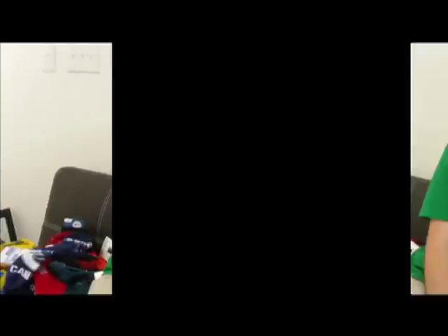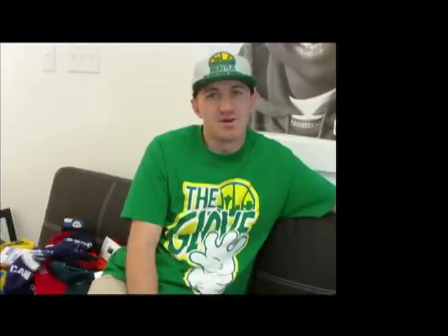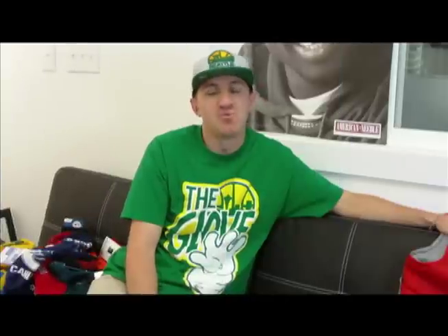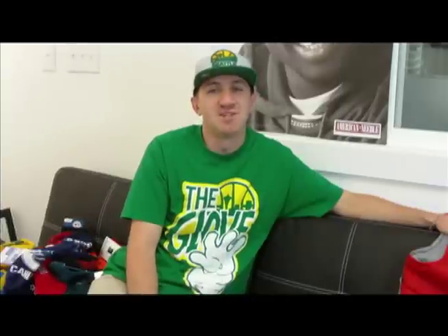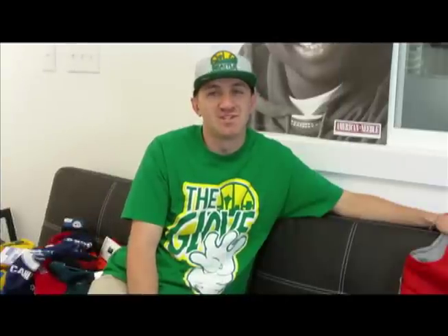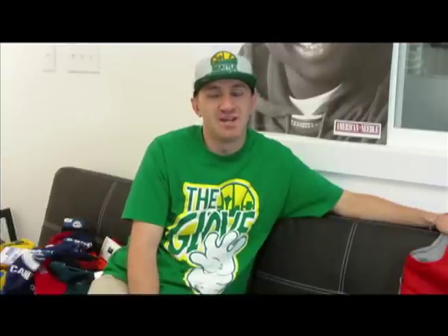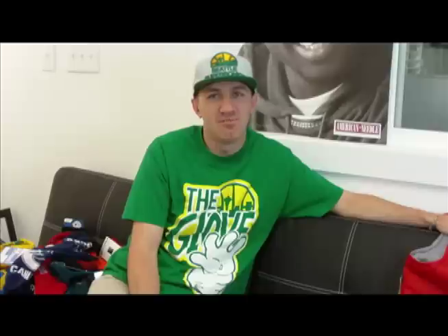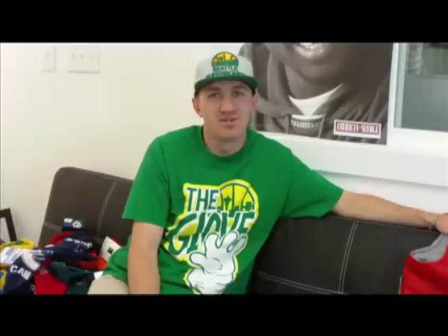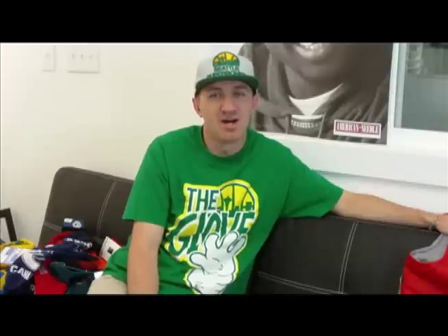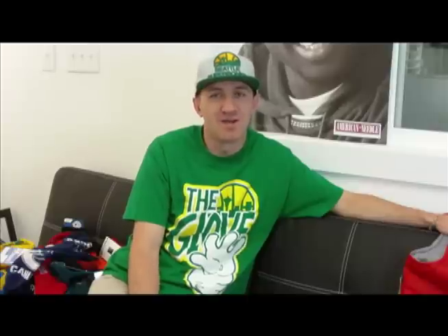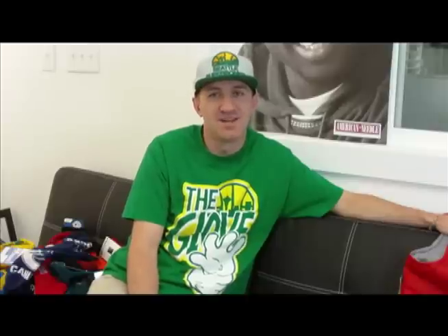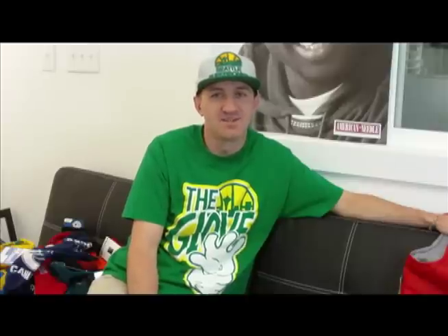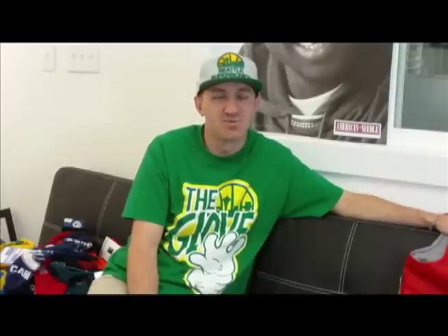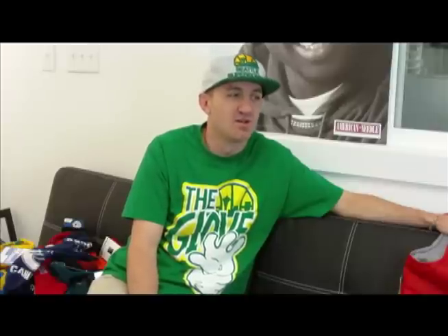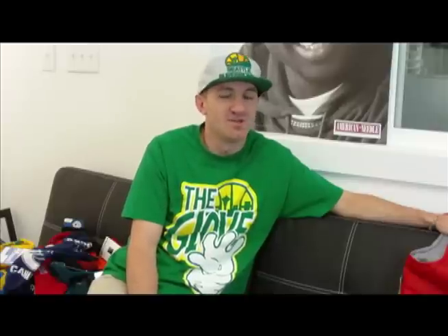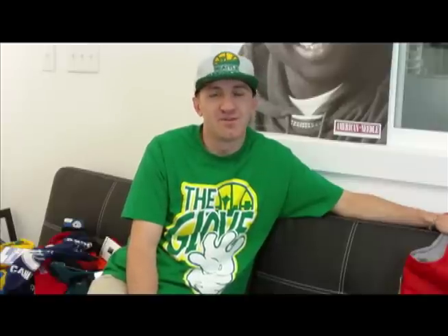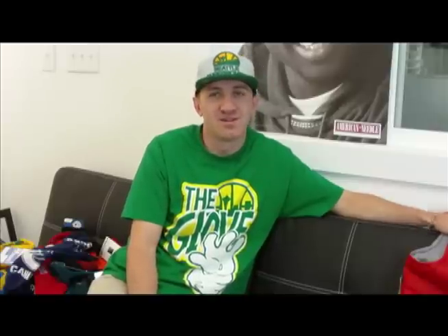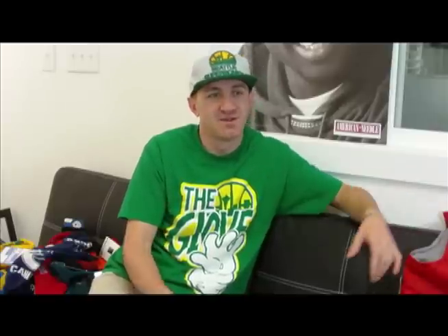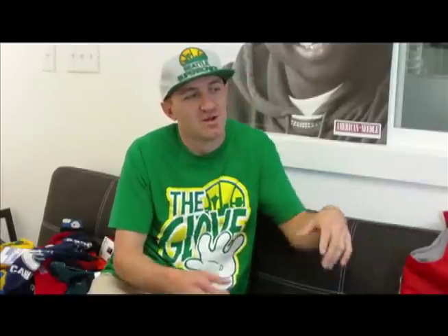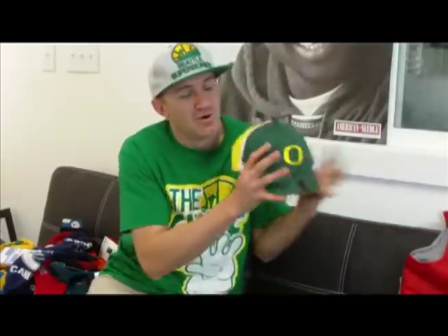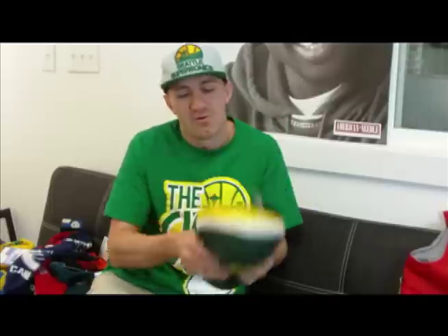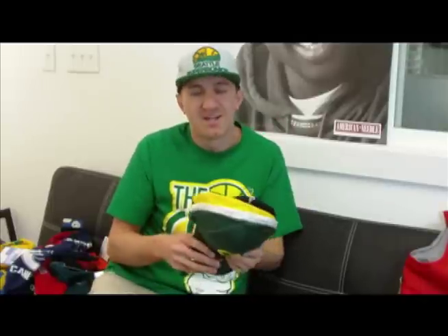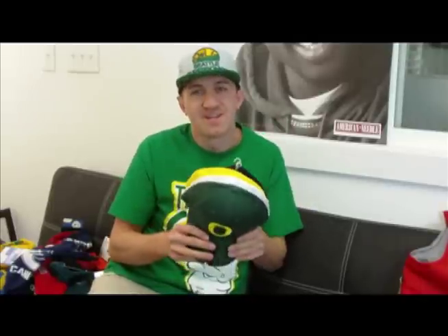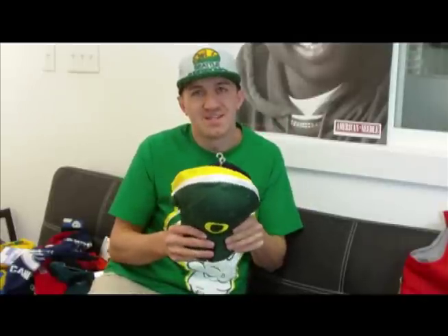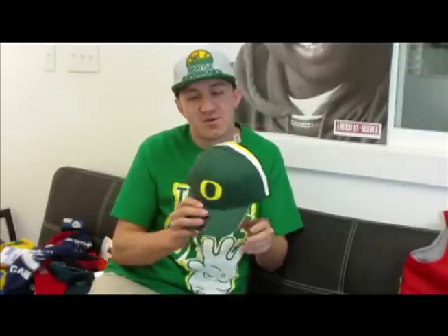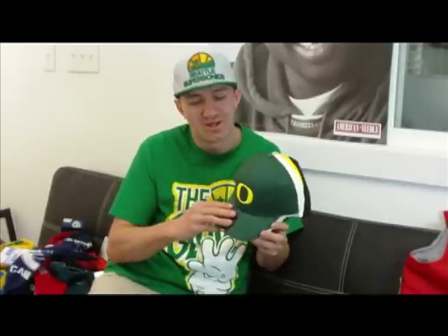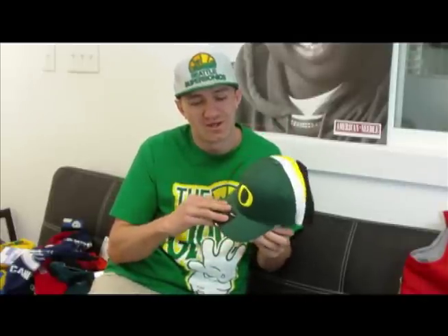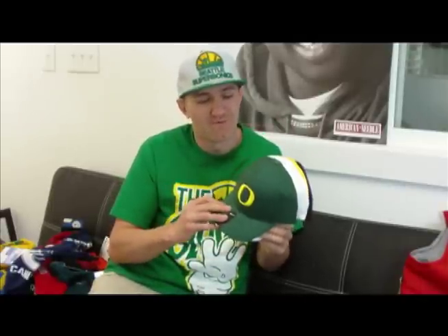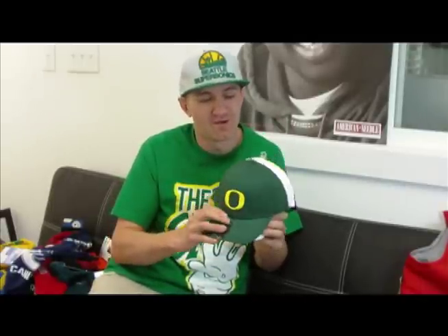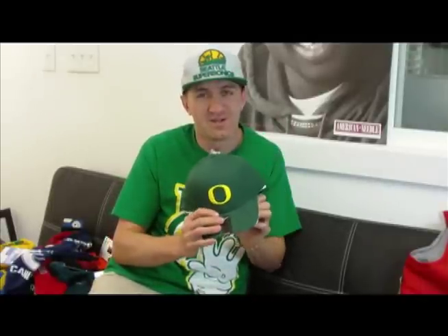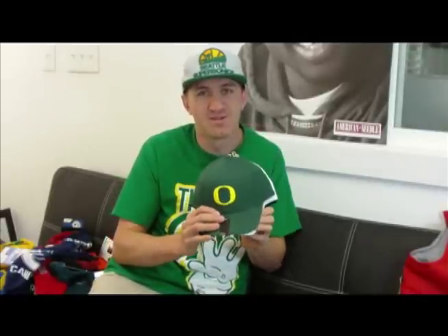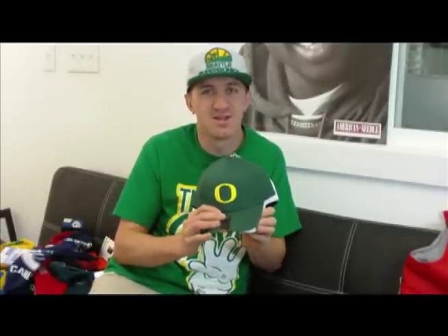Hey everyone, this is Ryan with JustSports.net. I'm here to show you some of the hot new items that landed in the store this week. First off, we're going to start off with the Oregon Nike Flex Hats. We got four different colors here, but there's six online.